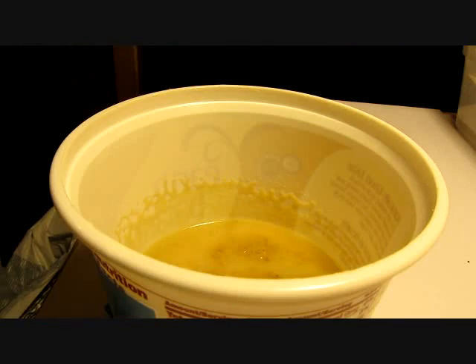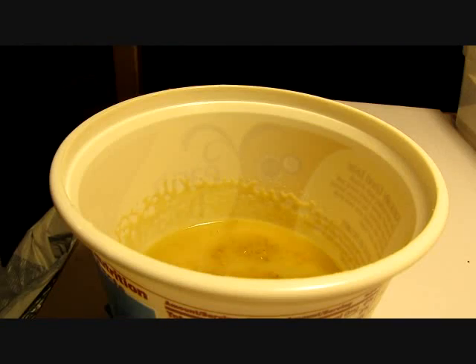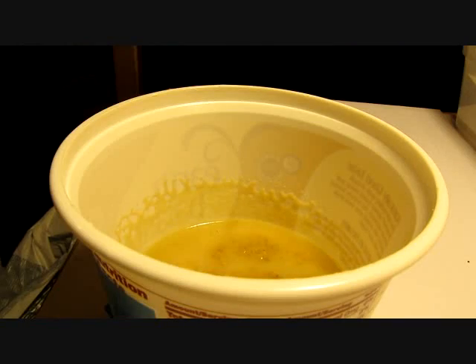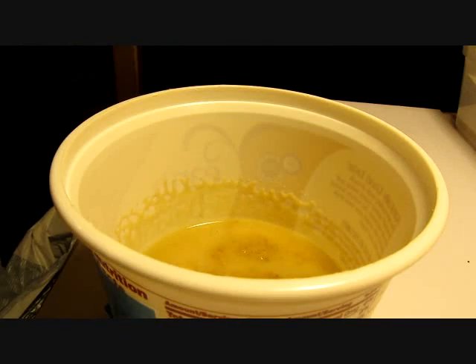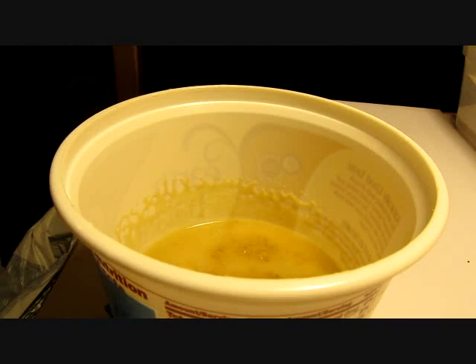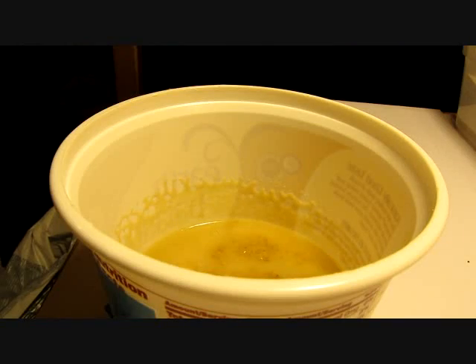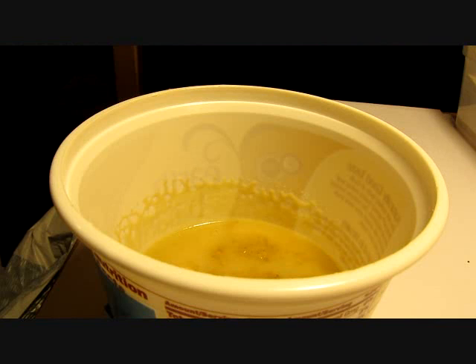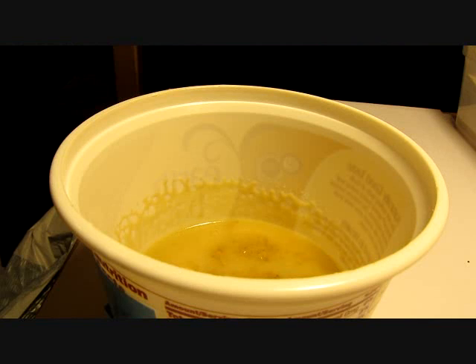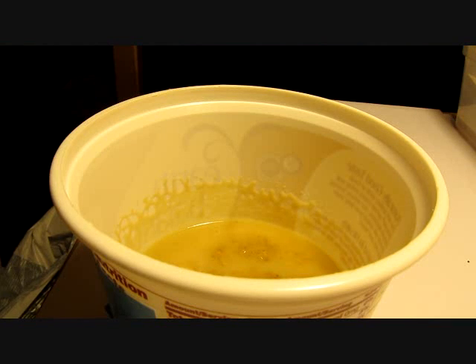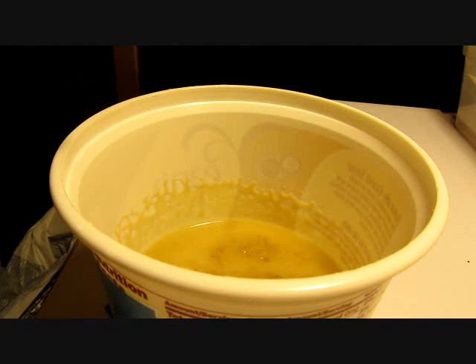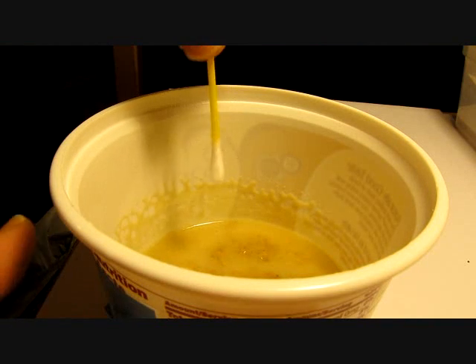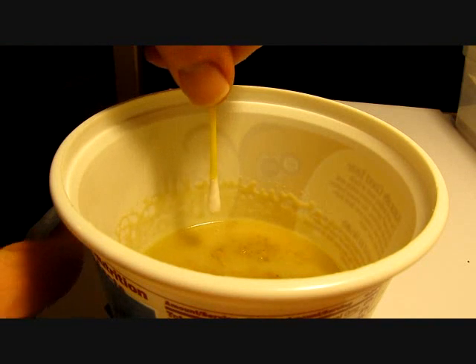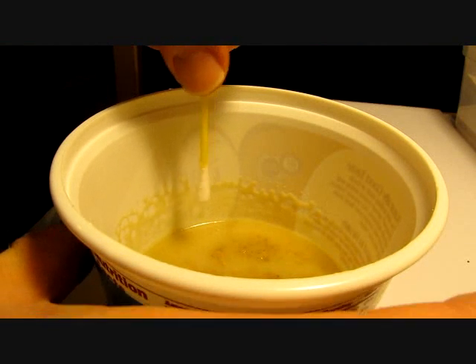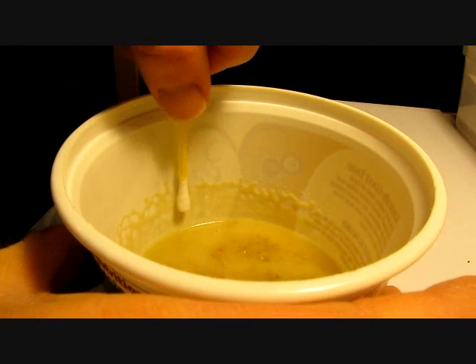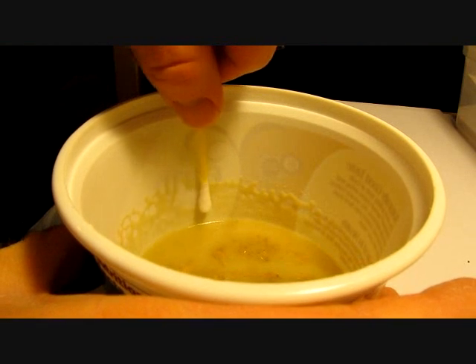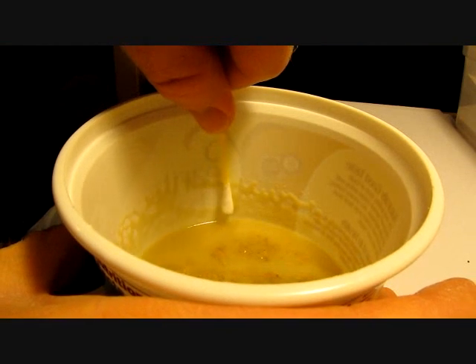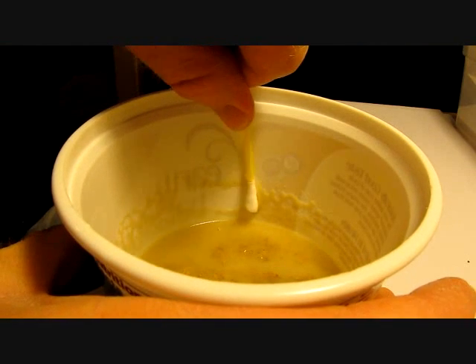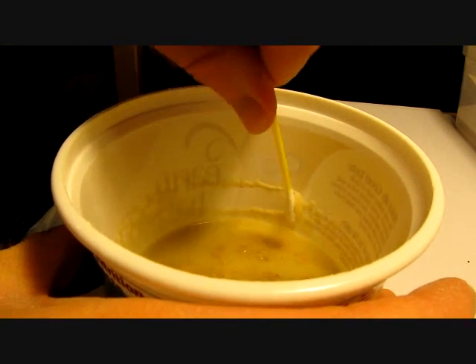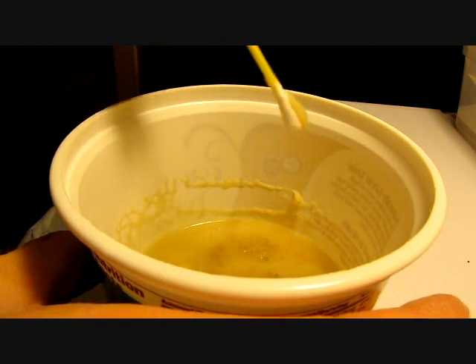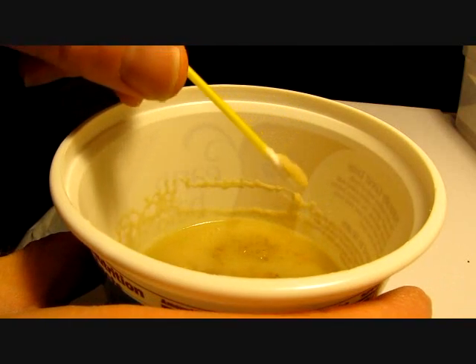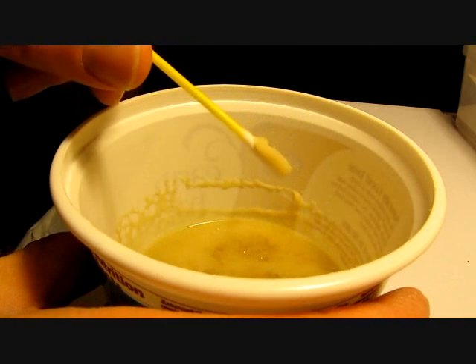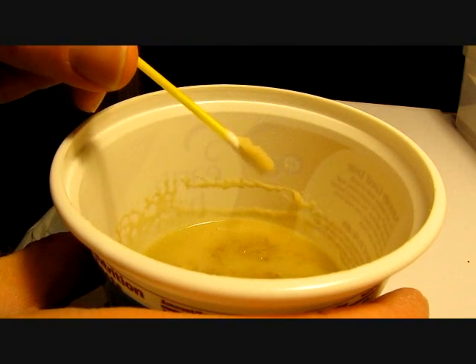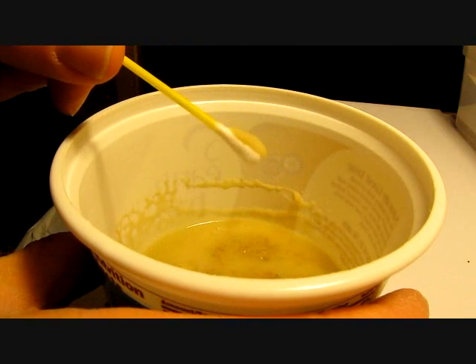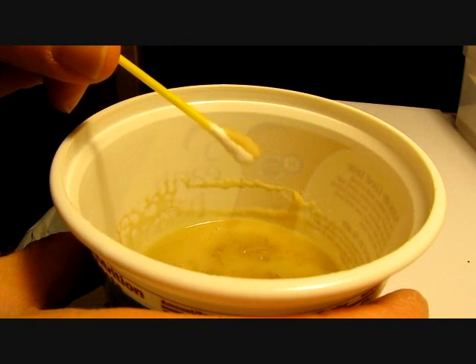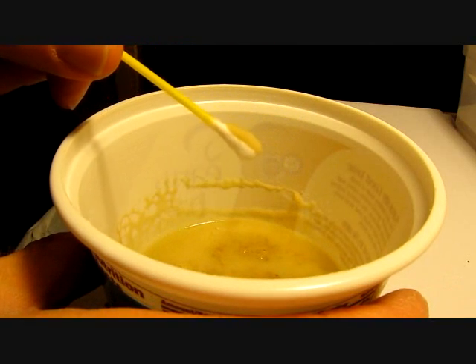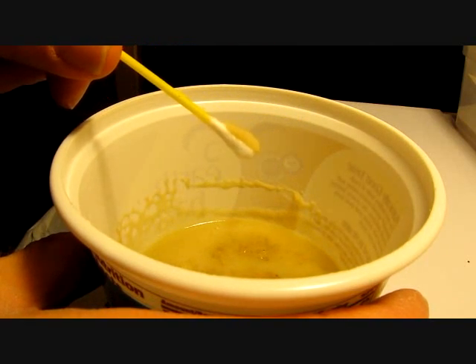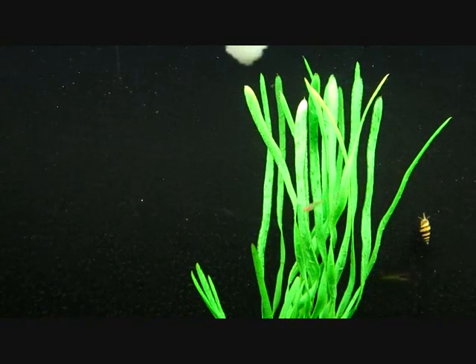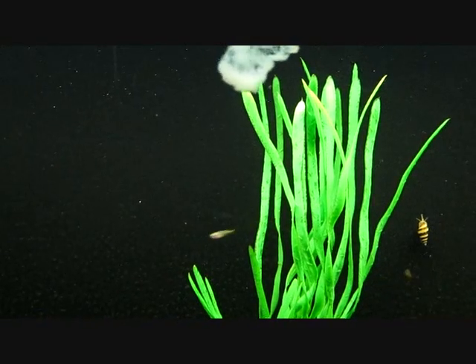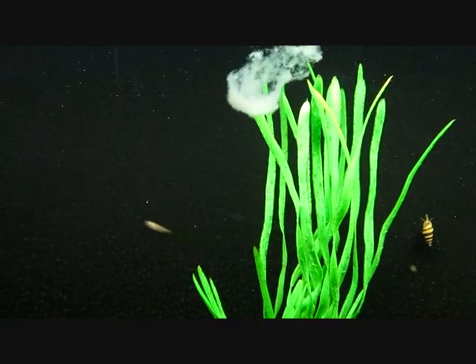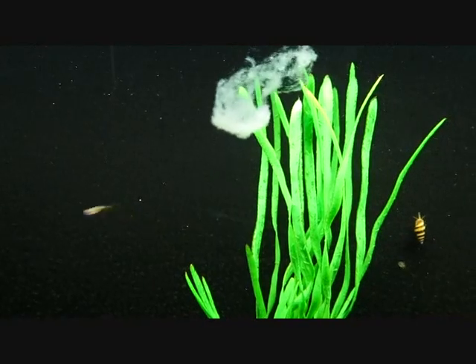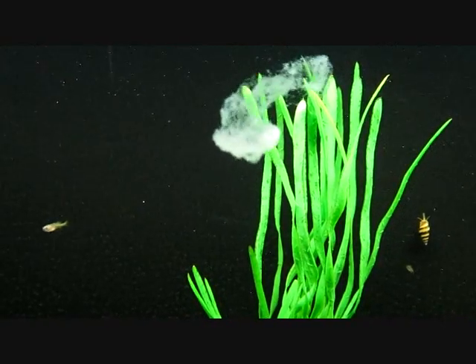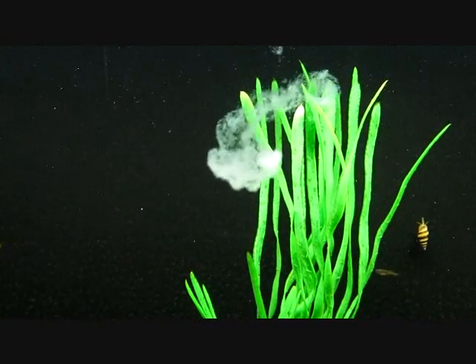Depending on the temperature and other conditions, between 24 hours and several days afterwards you'll see worms crawling up the sides, as you see here. Using a cotton swab, you can remove a lot of pure worms right off the side and then simply swish them into the aquarium to feed your fish.